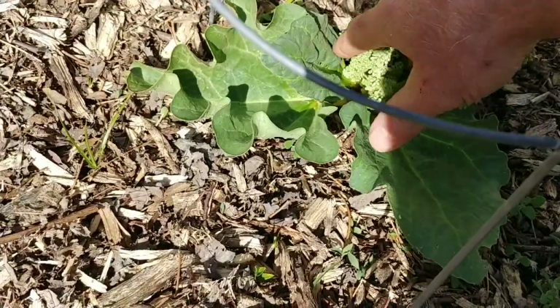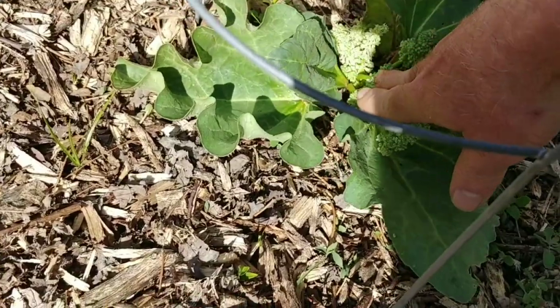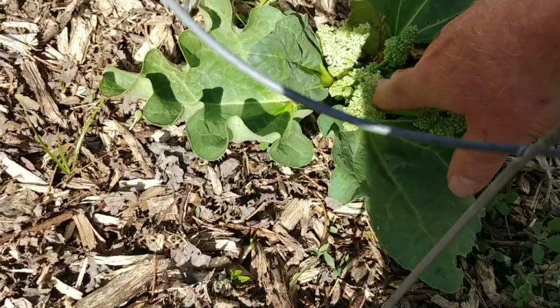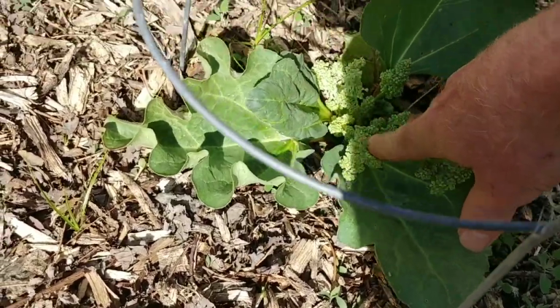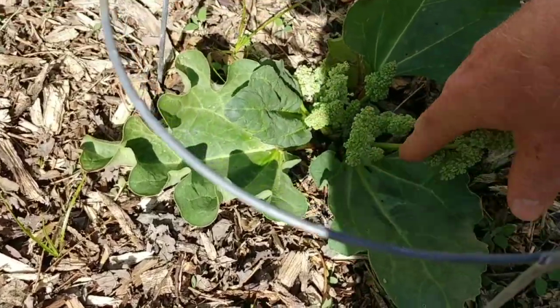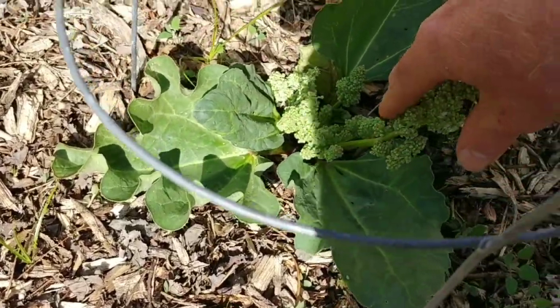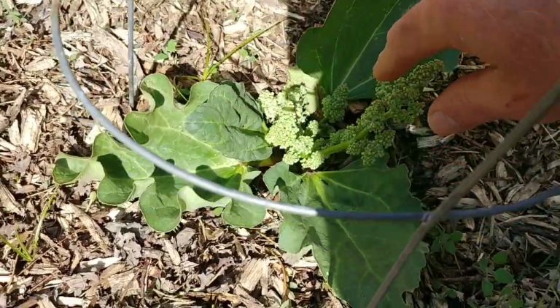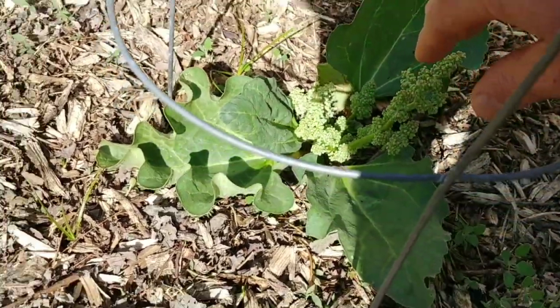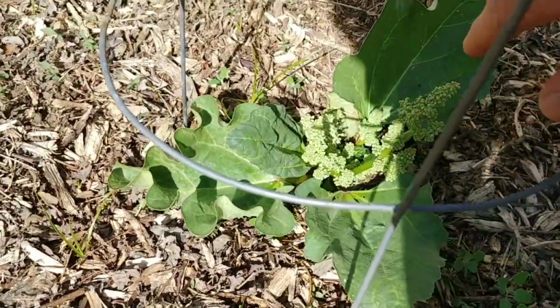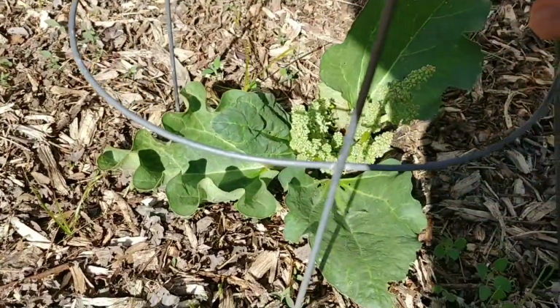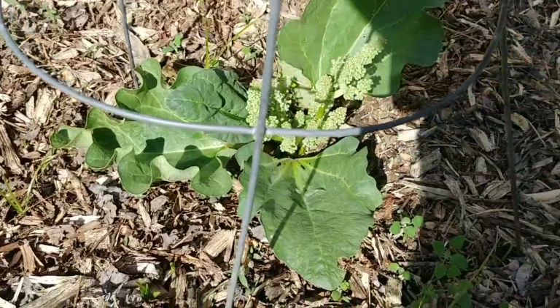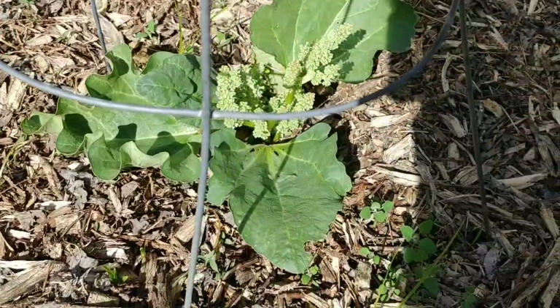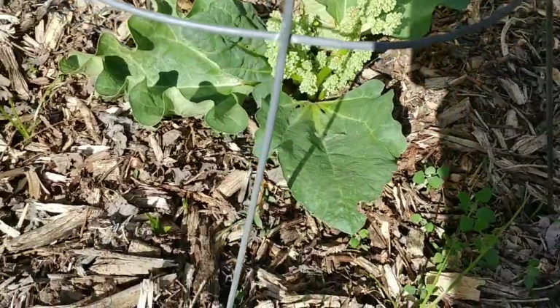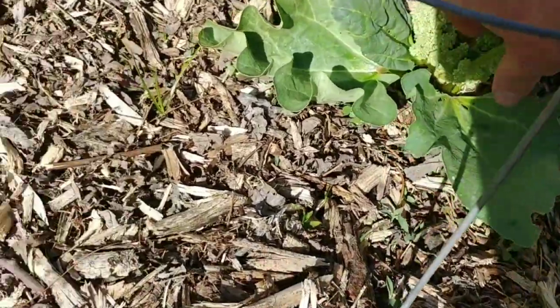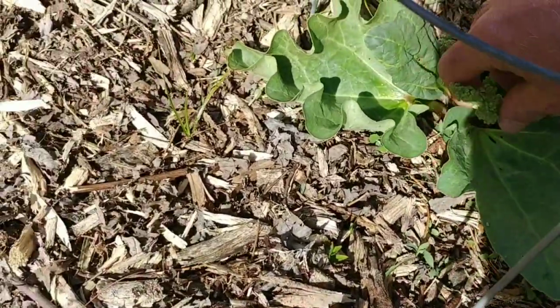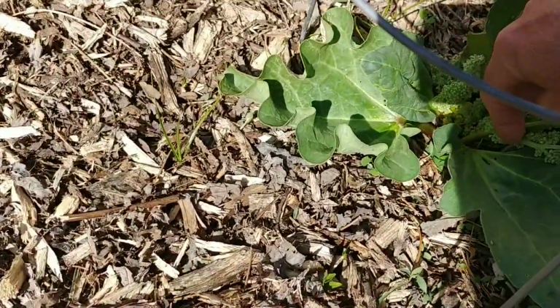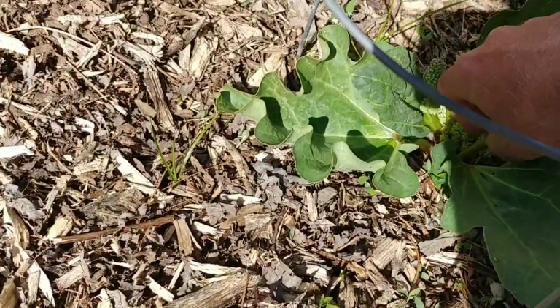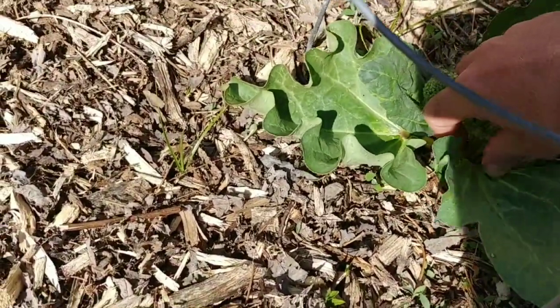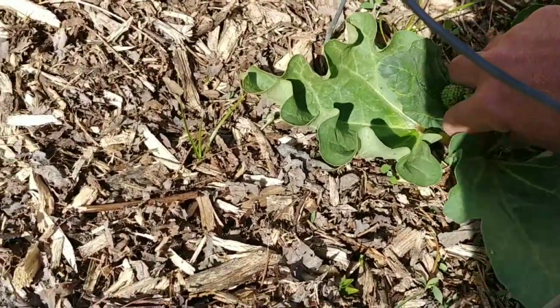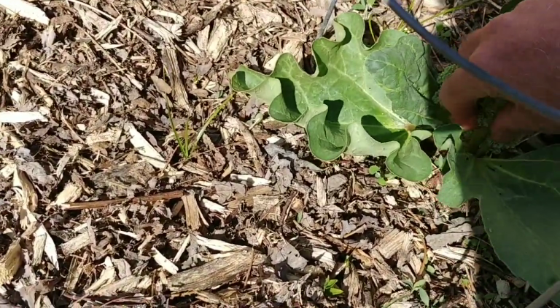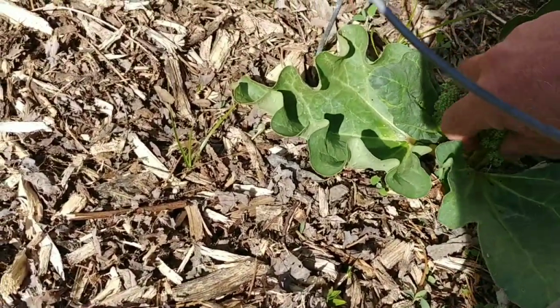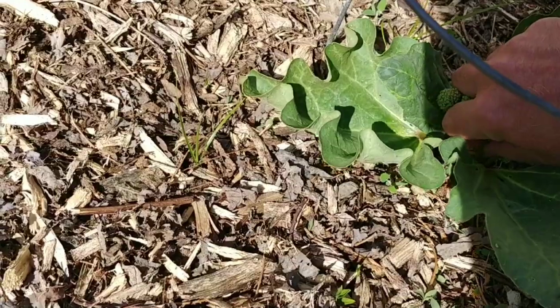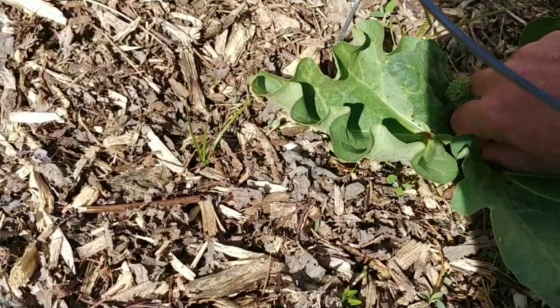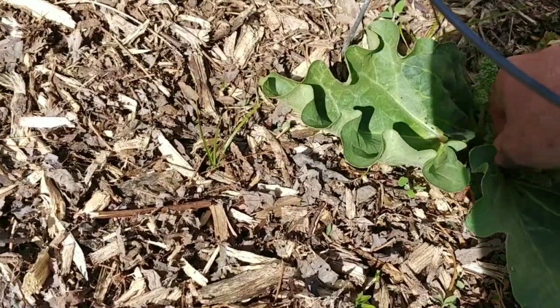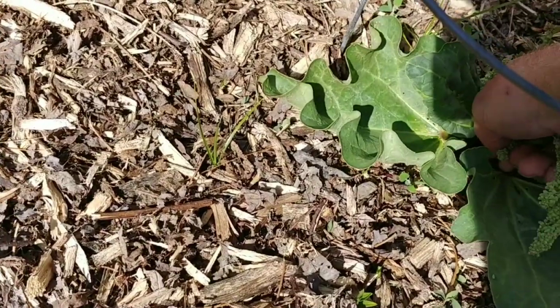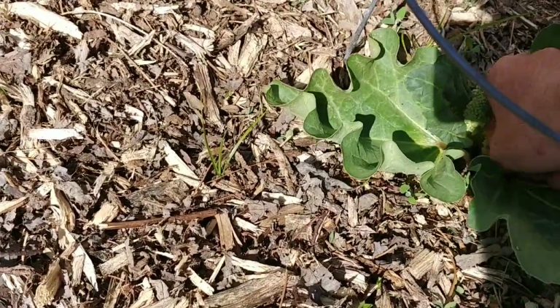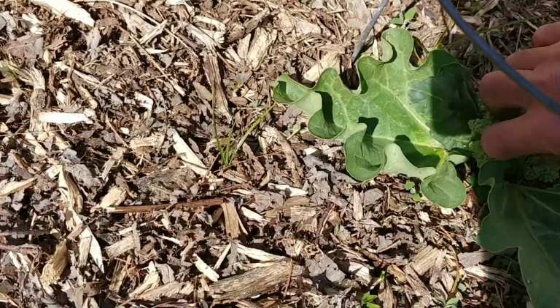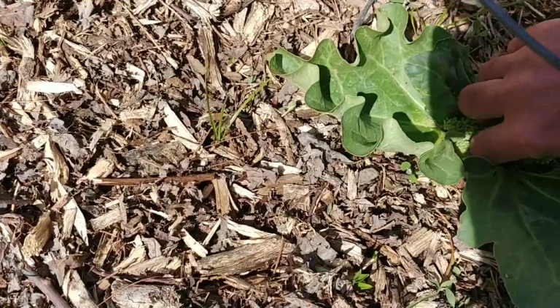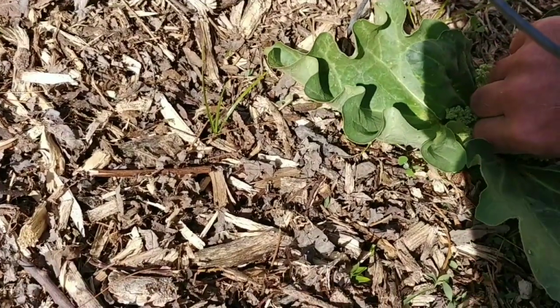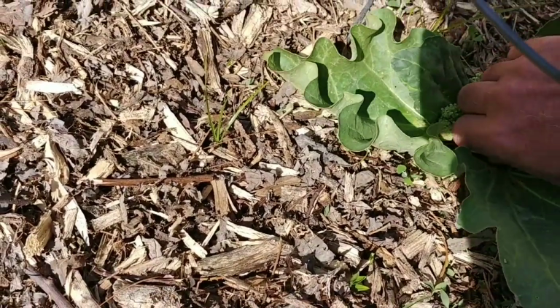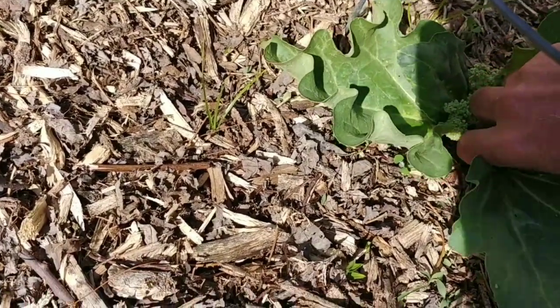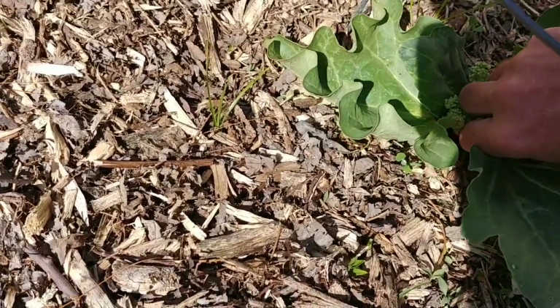Literally just get rid of all these flowers — there's a bunch. The way that you do that is you basically just get as close to the ground as you can and twist and pull those stems out.